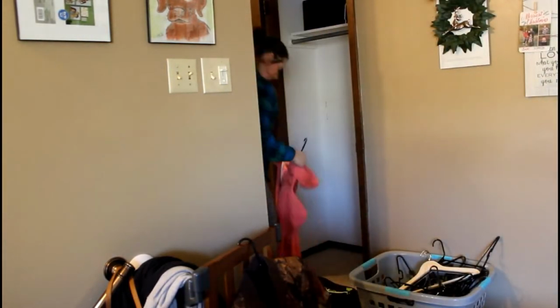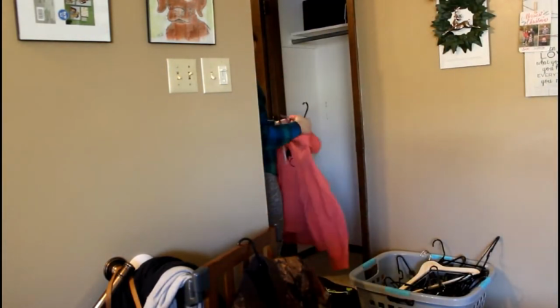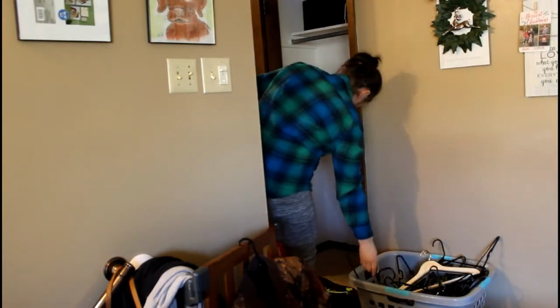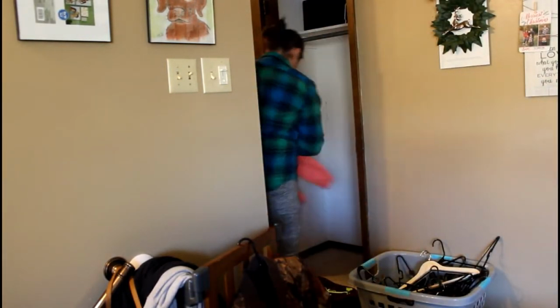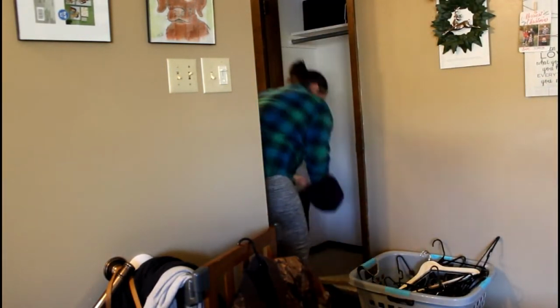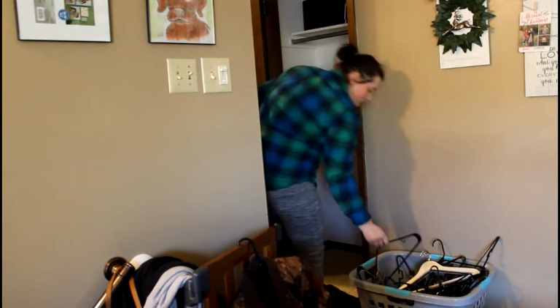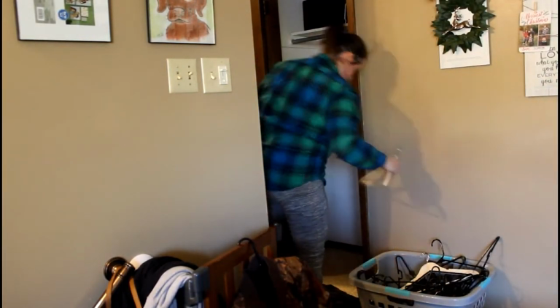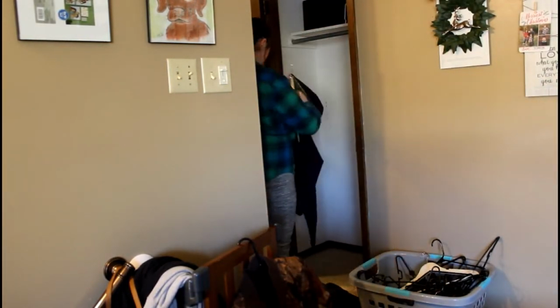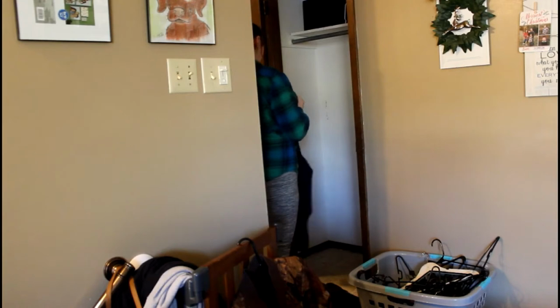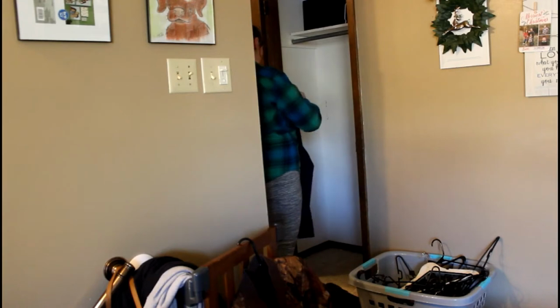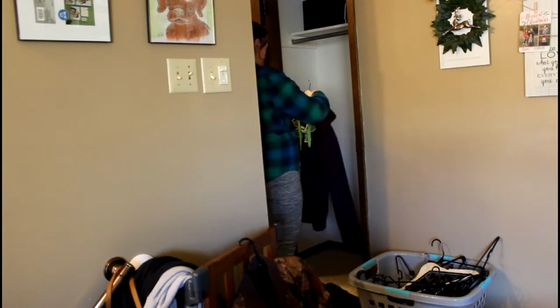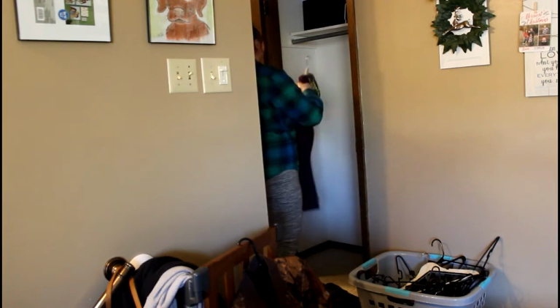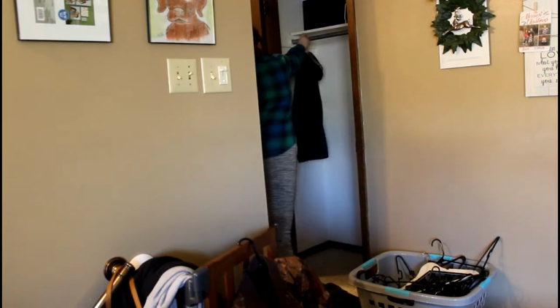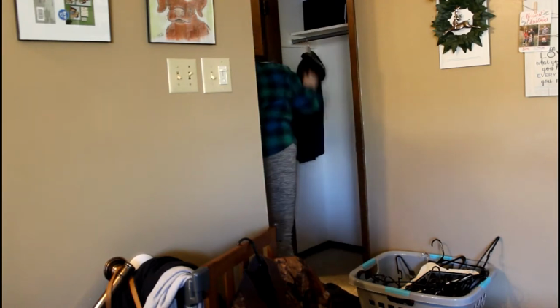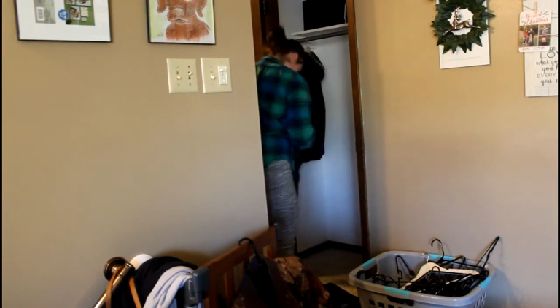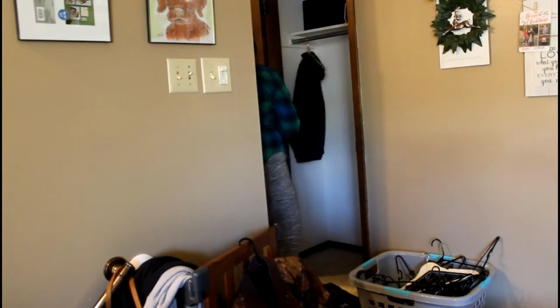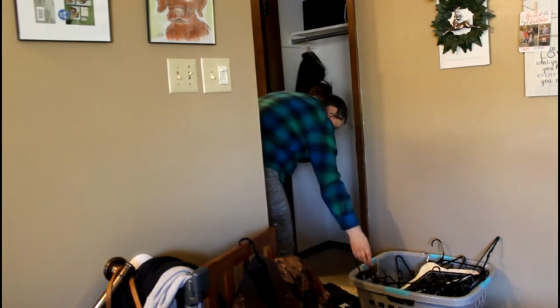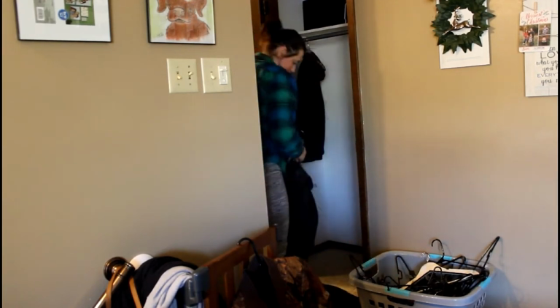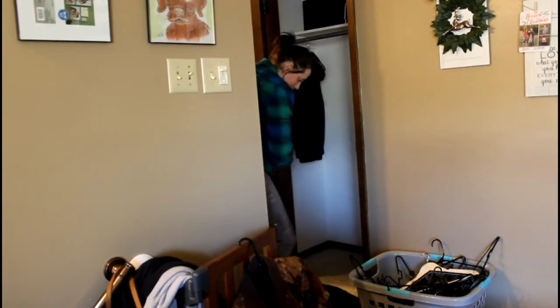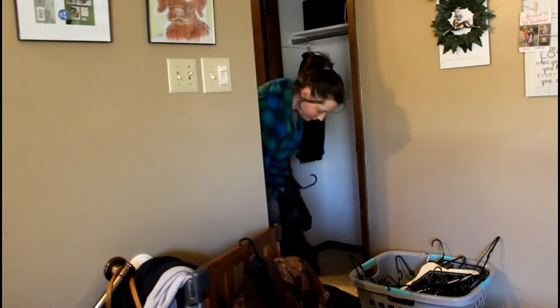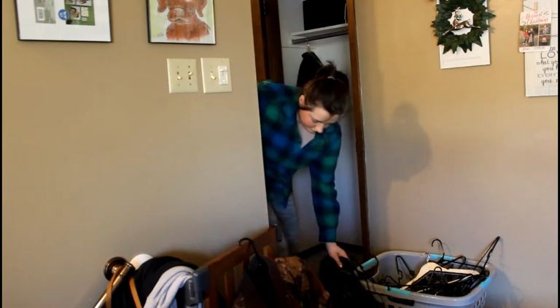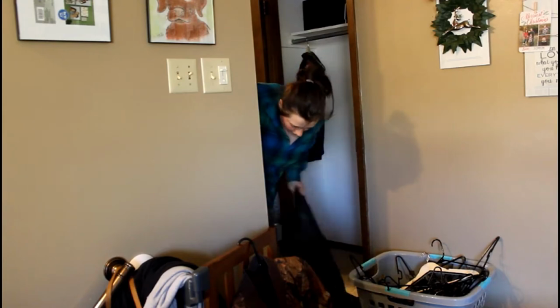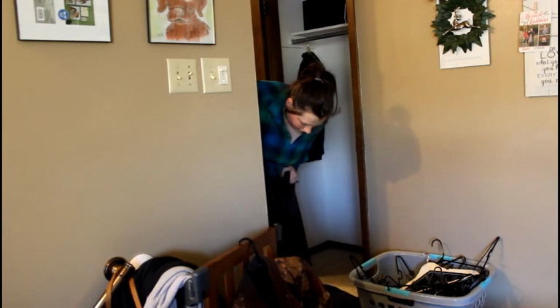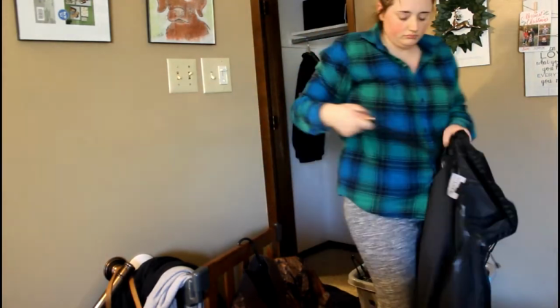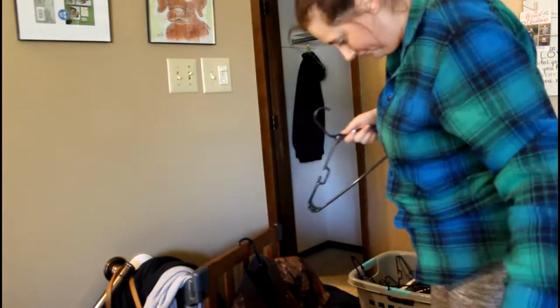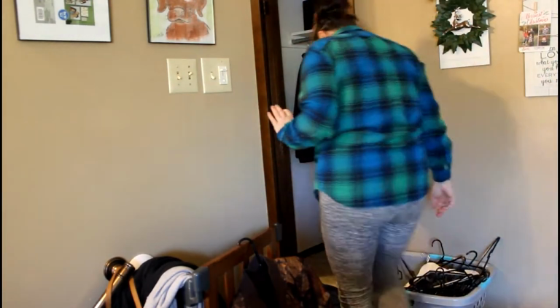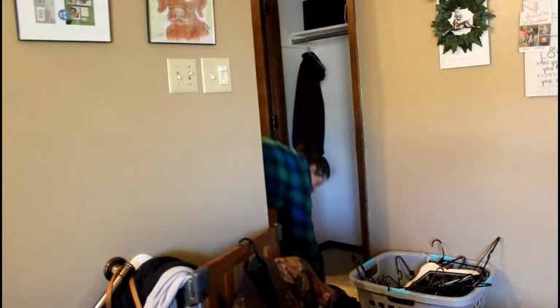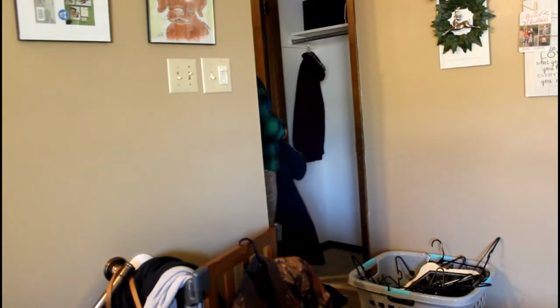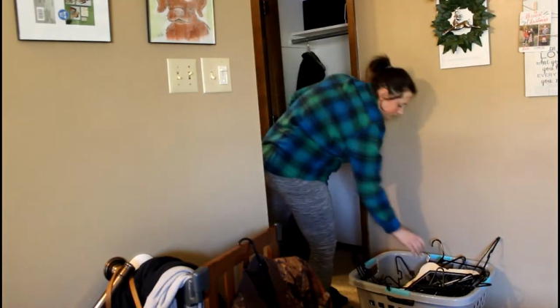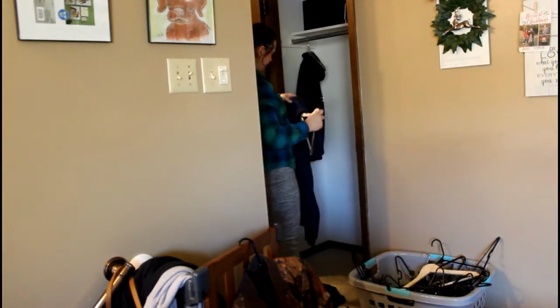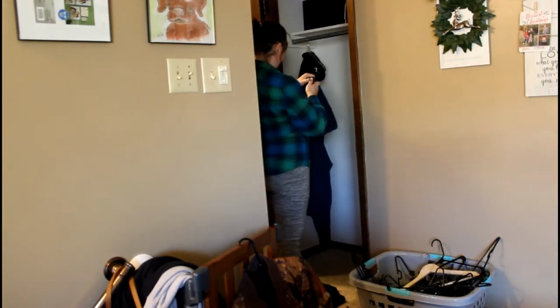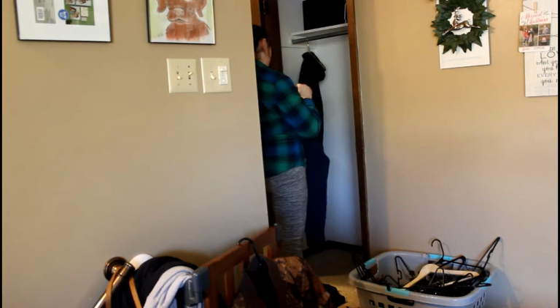I'm taking all the sweatshirts we are going to keep and switching the hangers onto wooden hangers, just because I needed the black hangers for something else. I do color coordinate my hangers — it just makes things a lot more simple in my life.